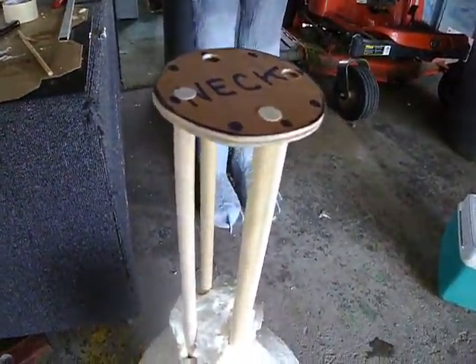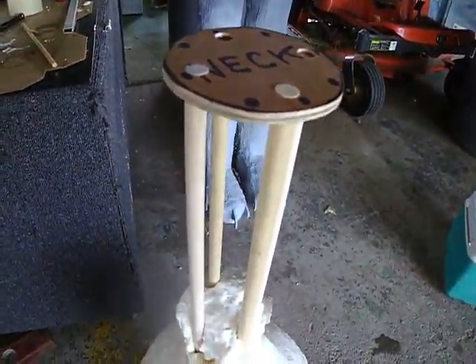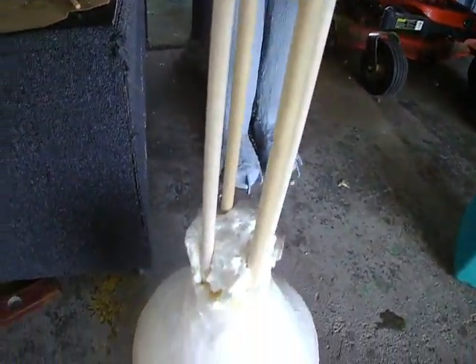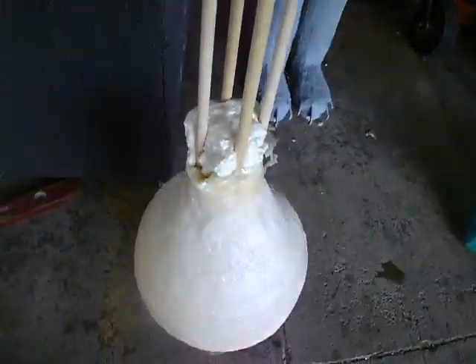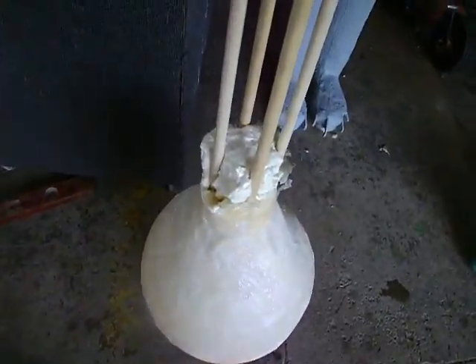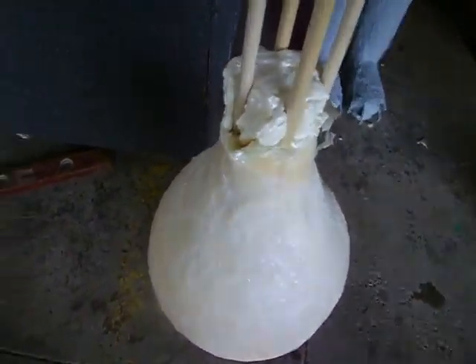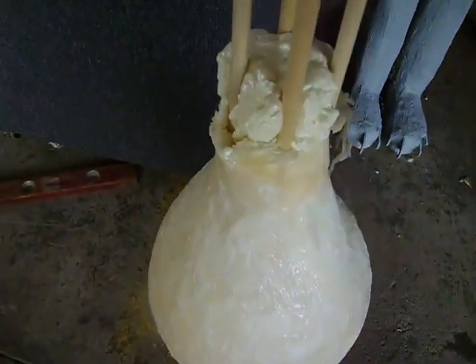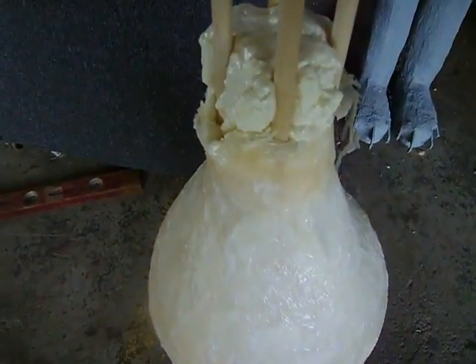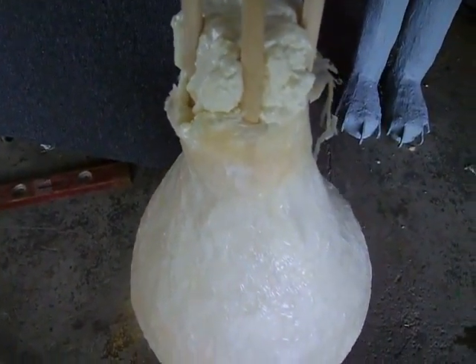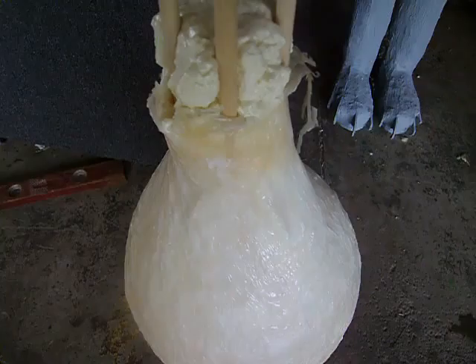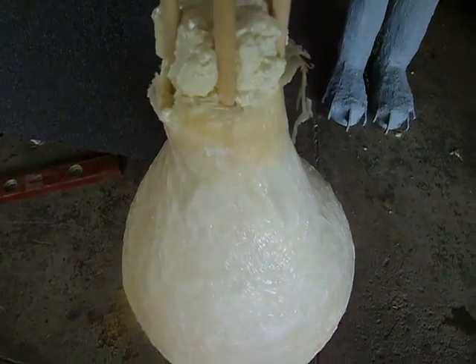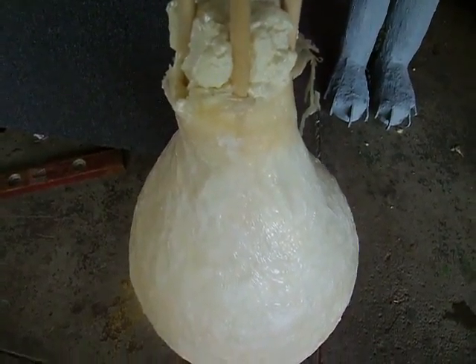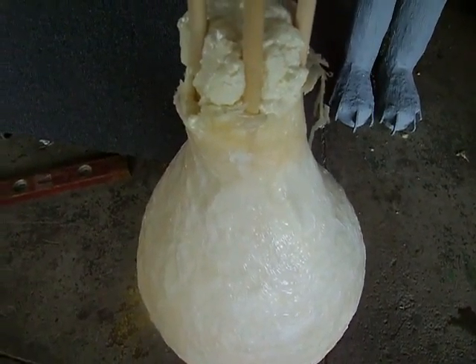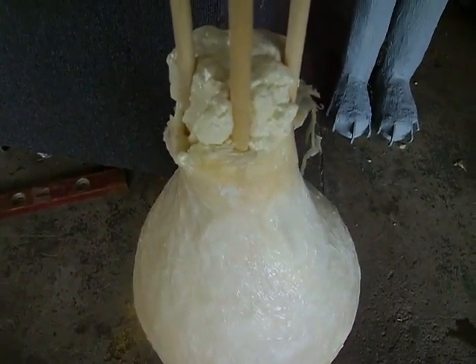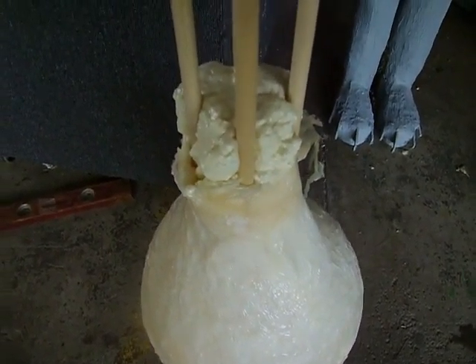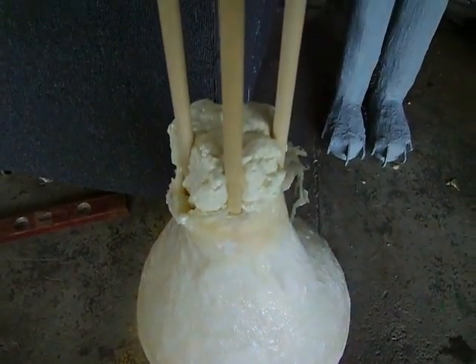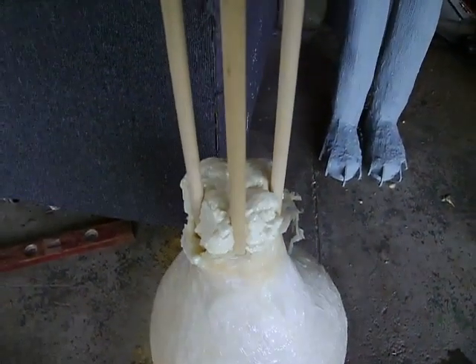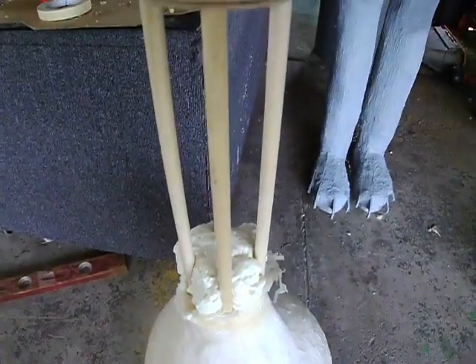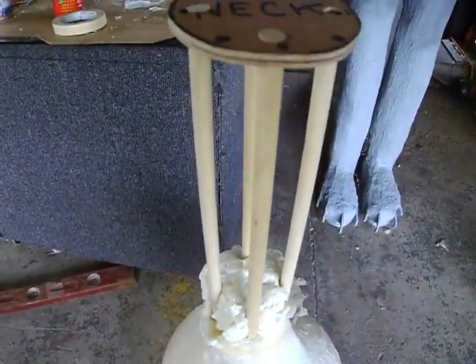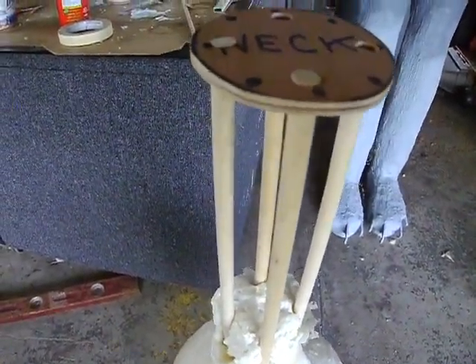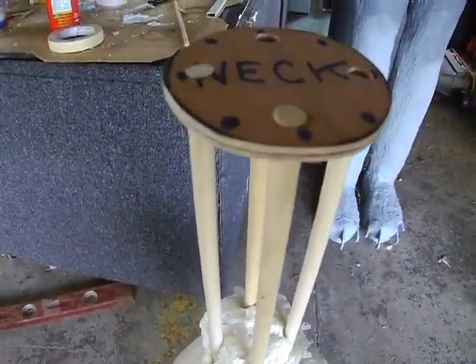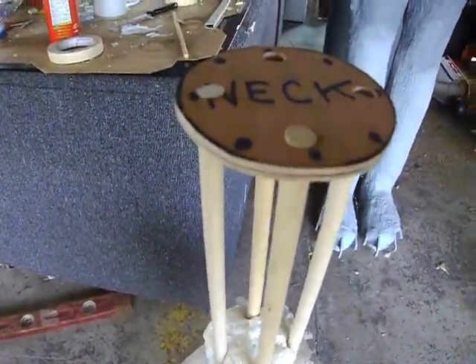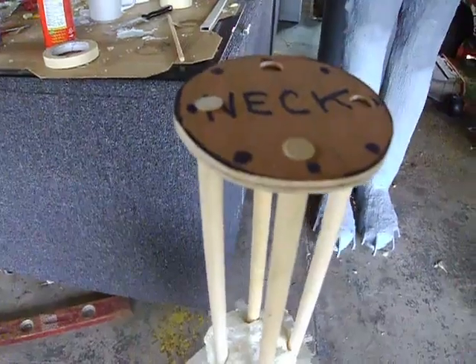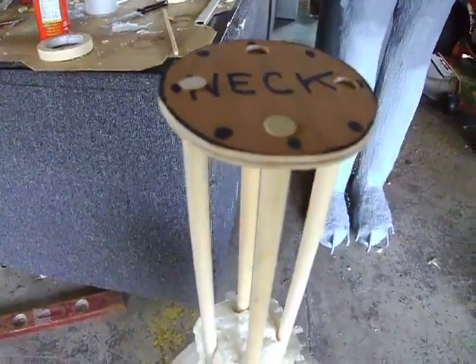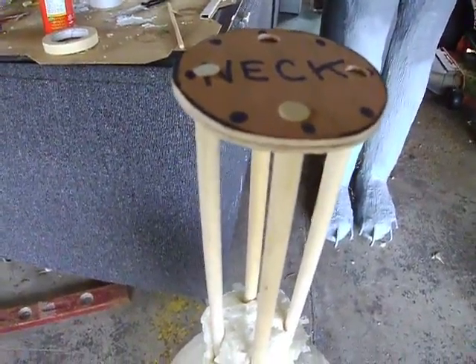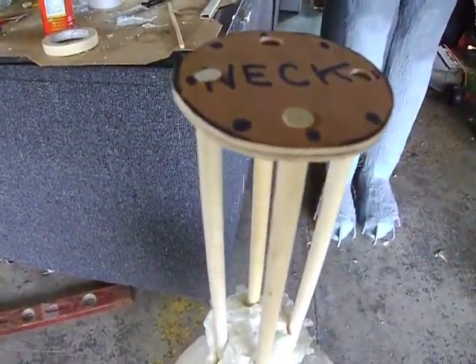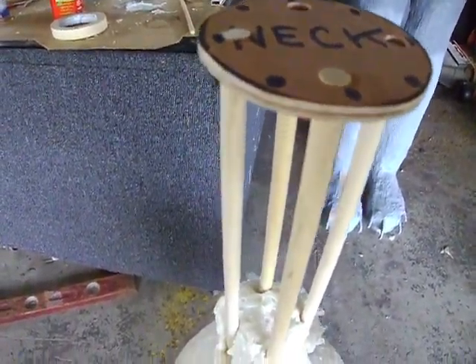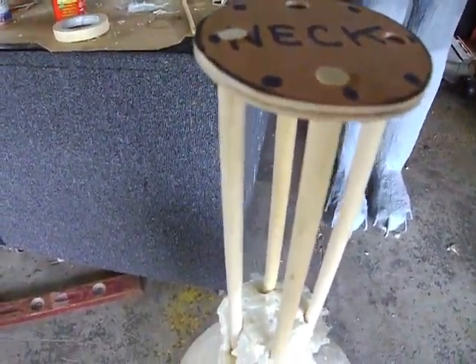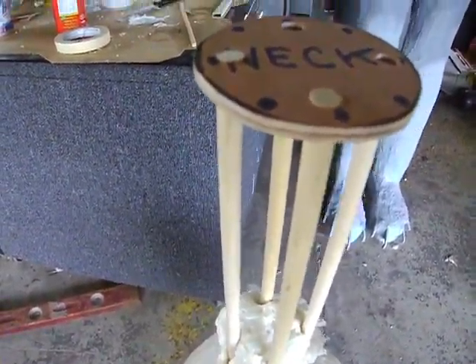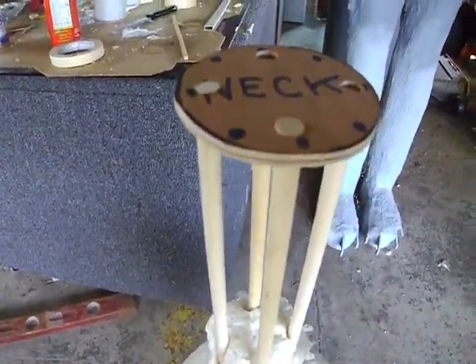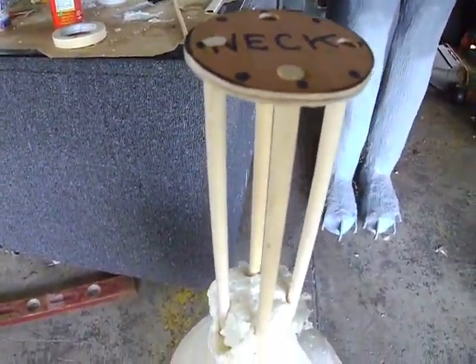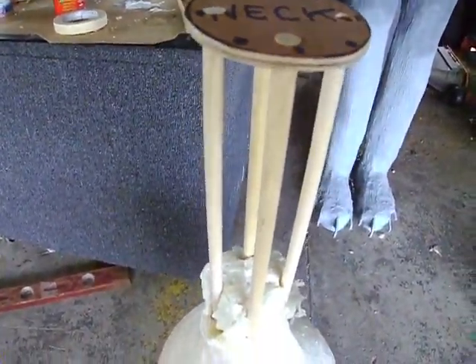I couldn't get the hot glue that I put on there to stick to the bottom of it — it didn't hold, which is no big deal. Because remember, I did not tack this, so I can just cut it and still level it.